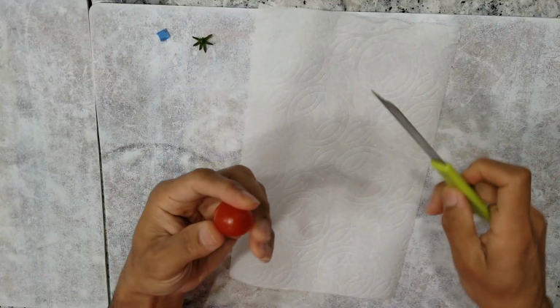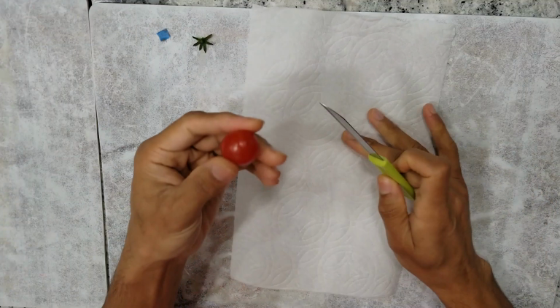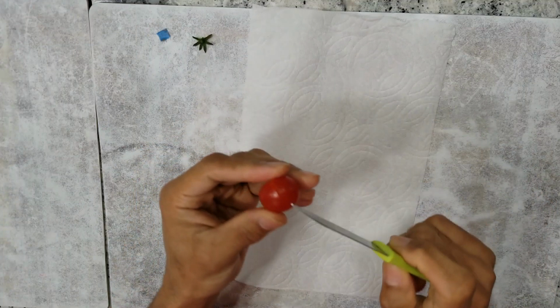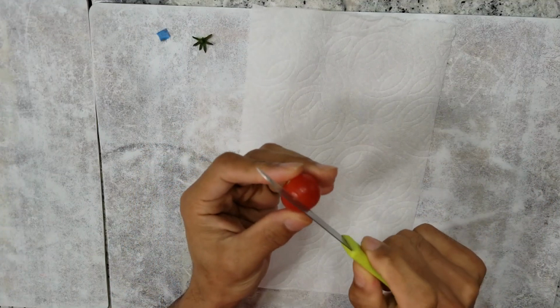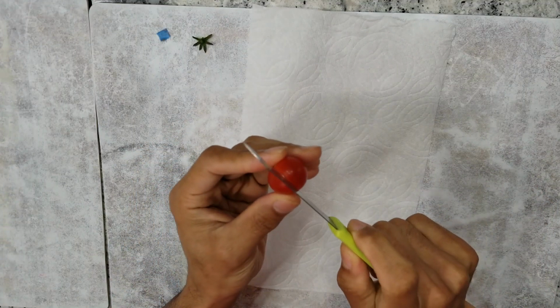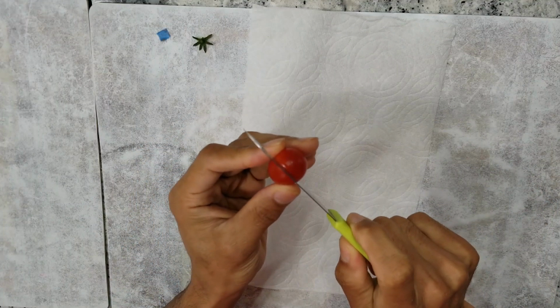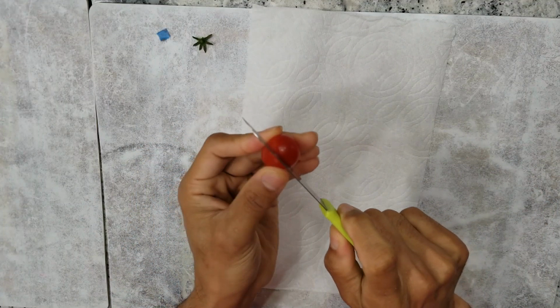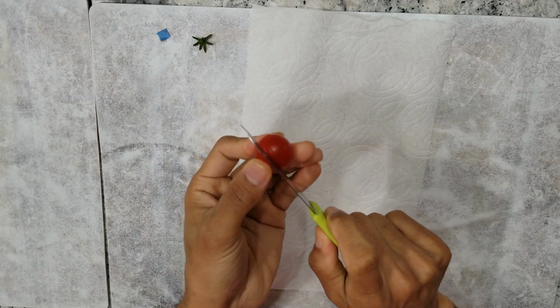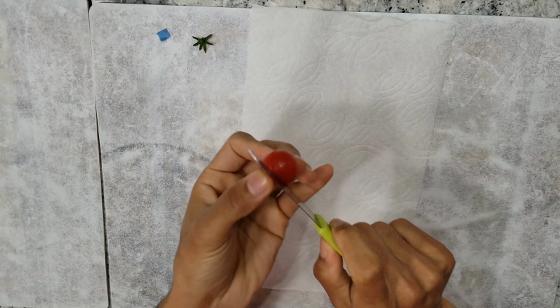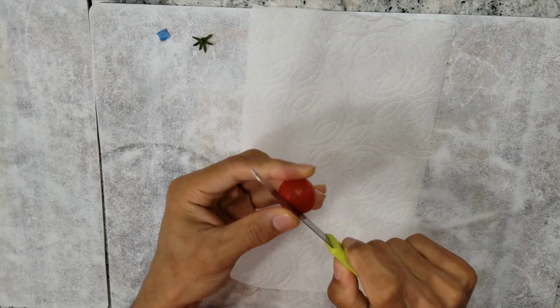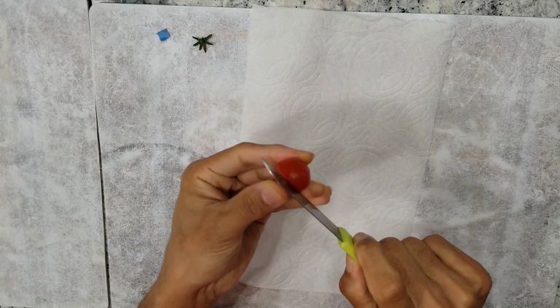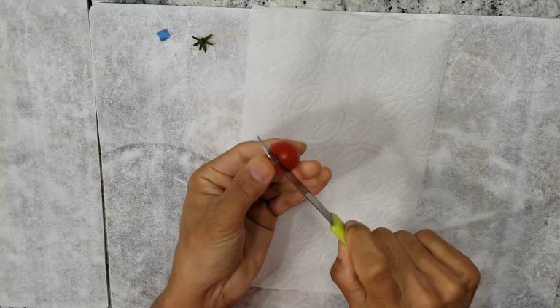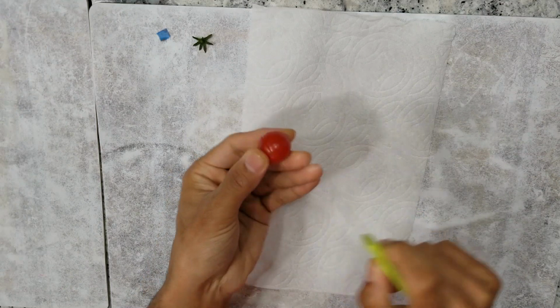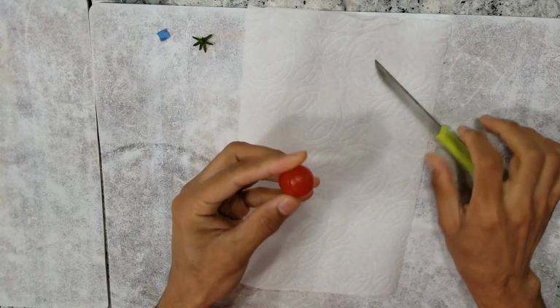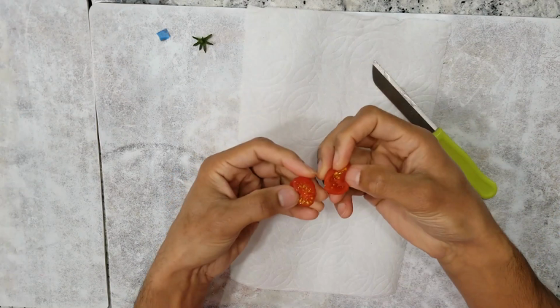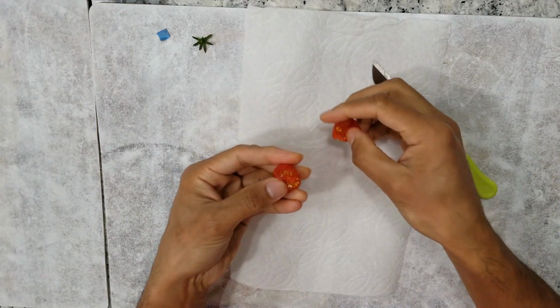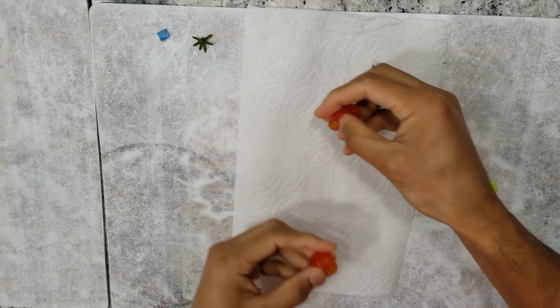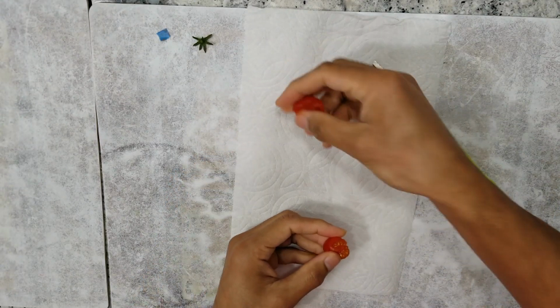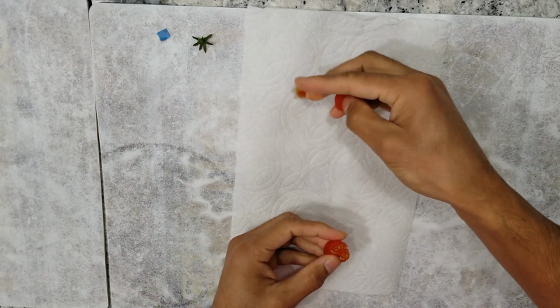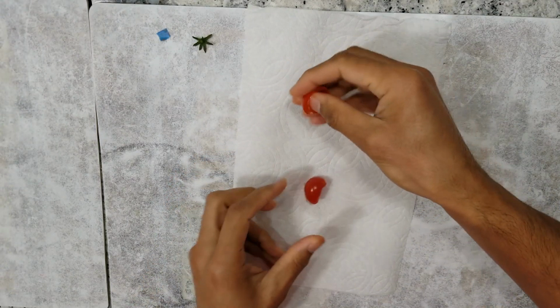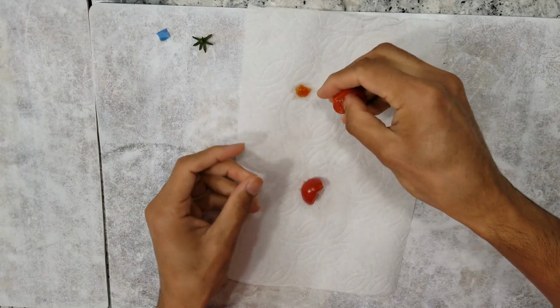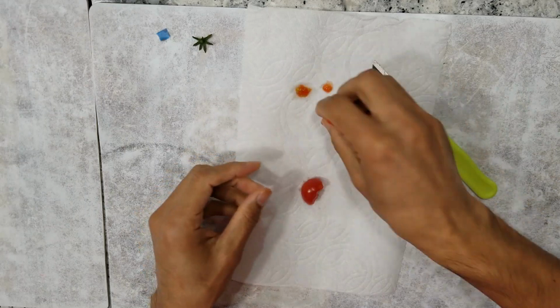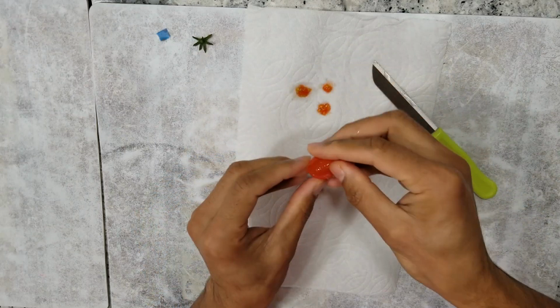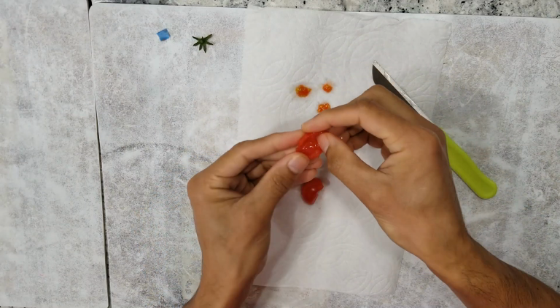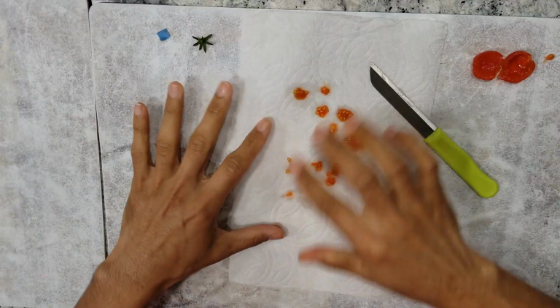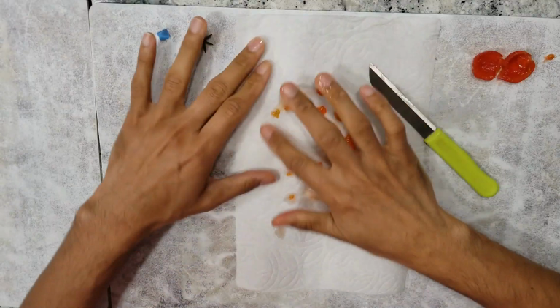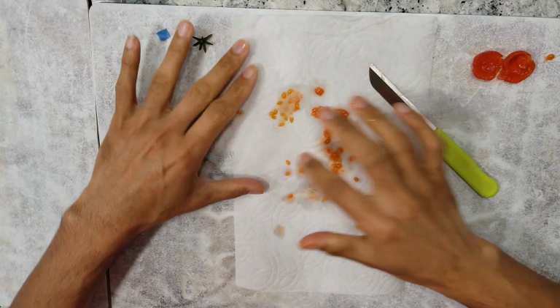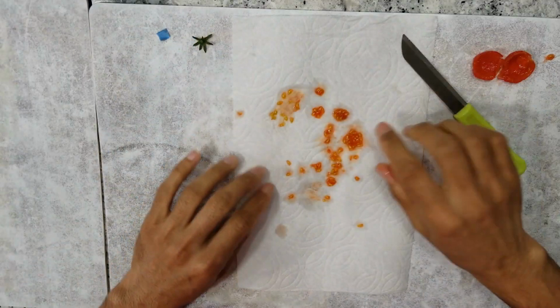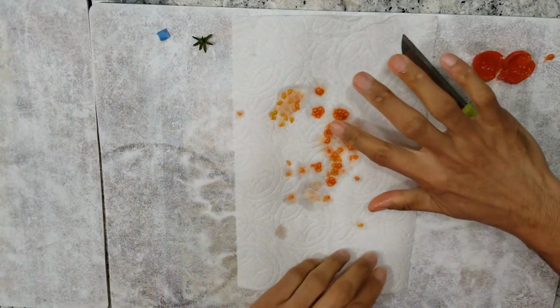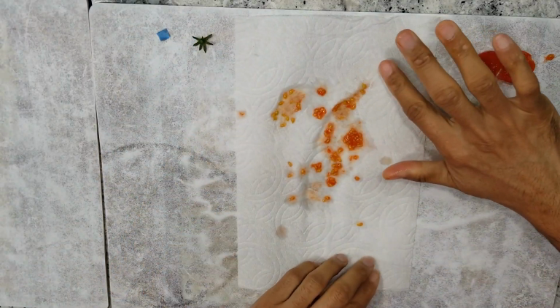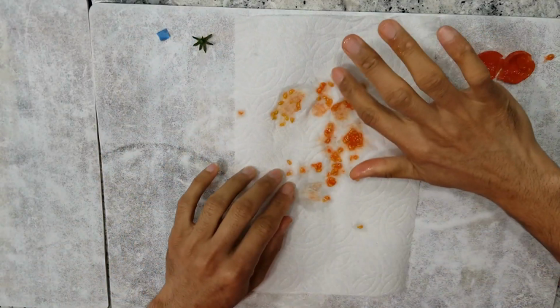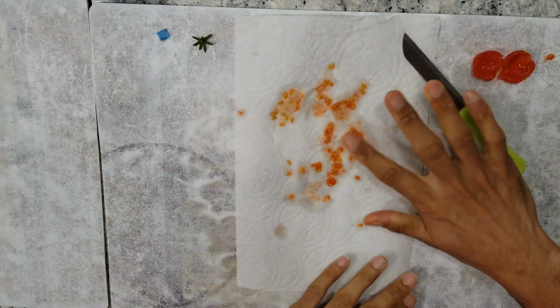I am opening the tomato by gently cutting it, squeezing the seeds onto this kitchen towel, and now spreading the seeds to handle them easily.